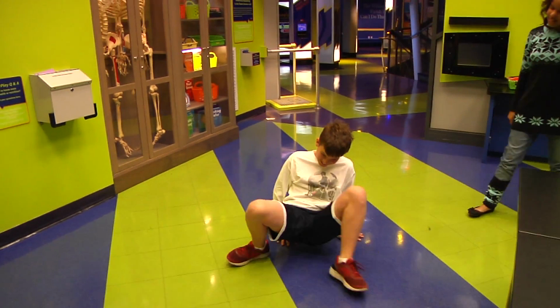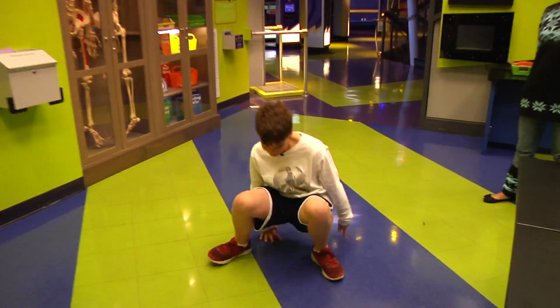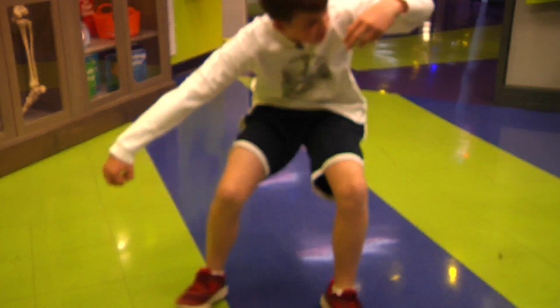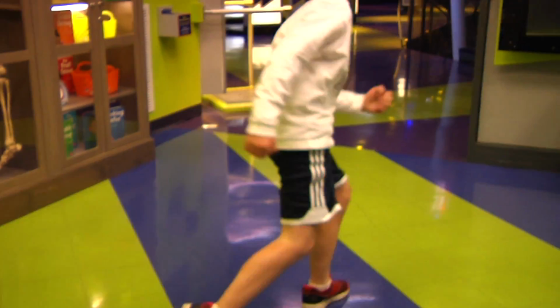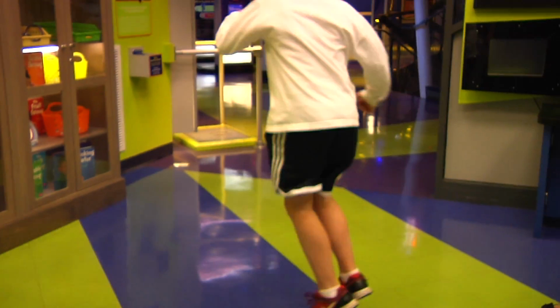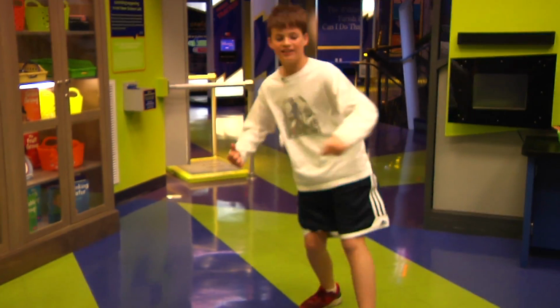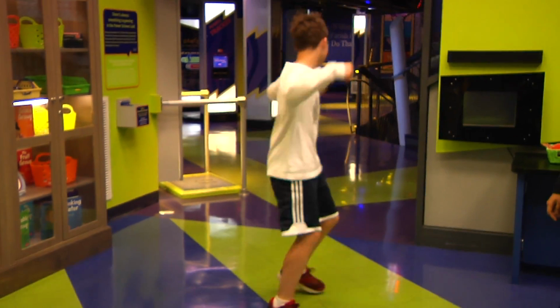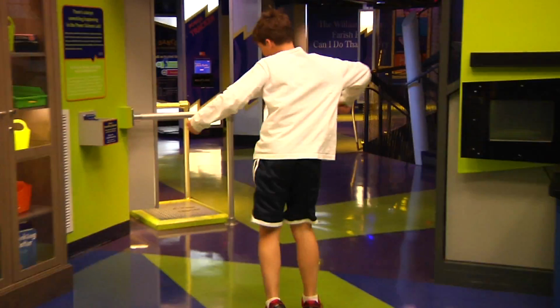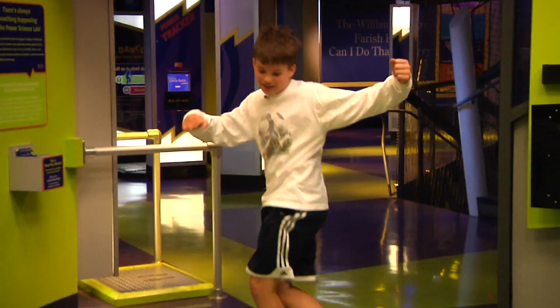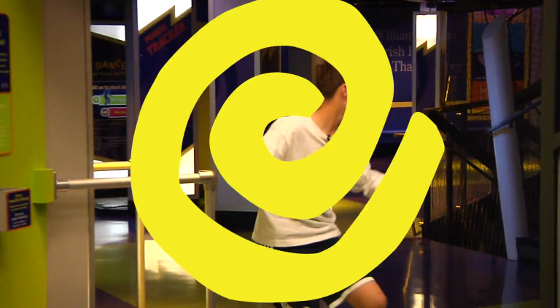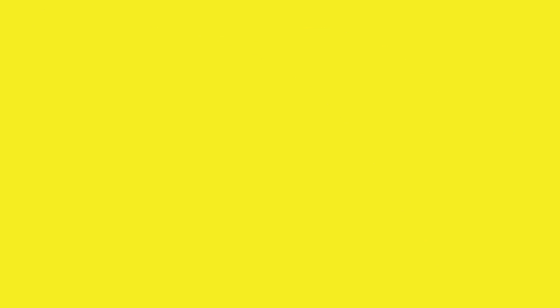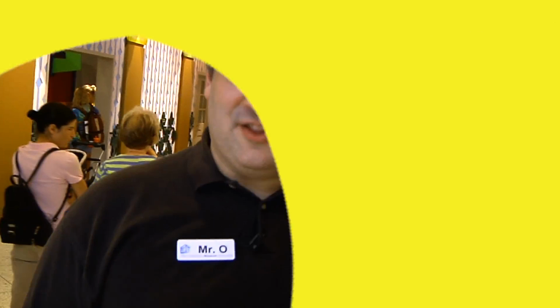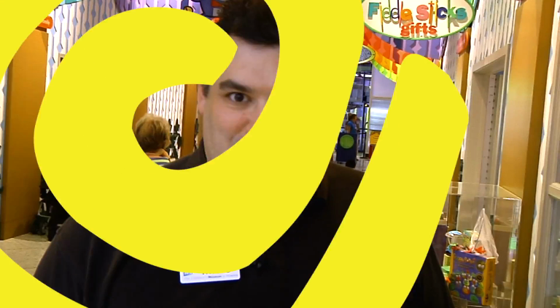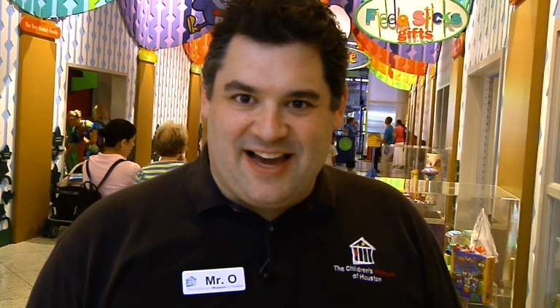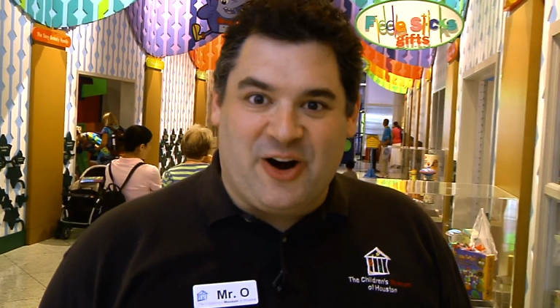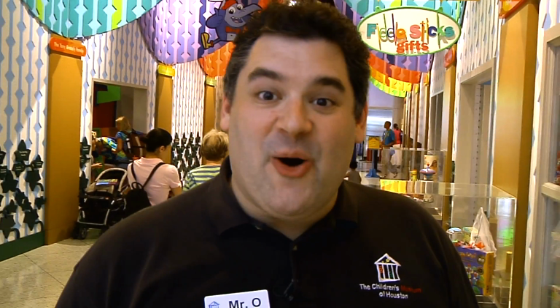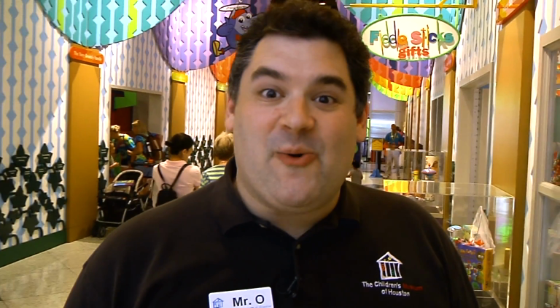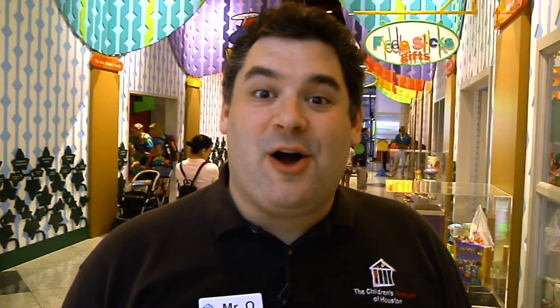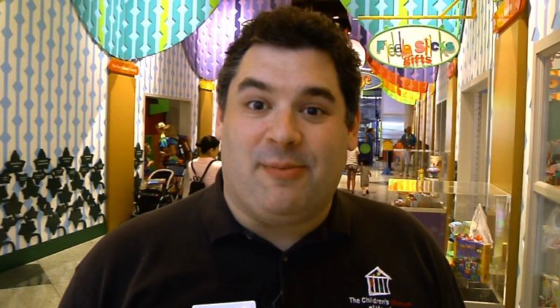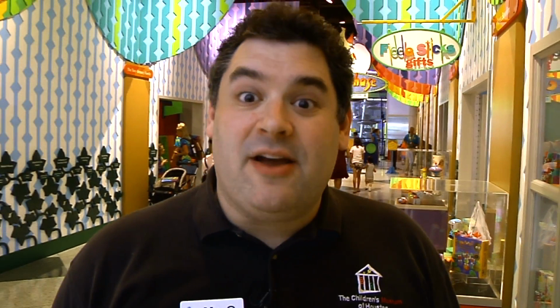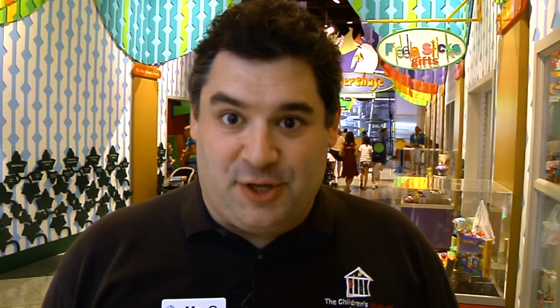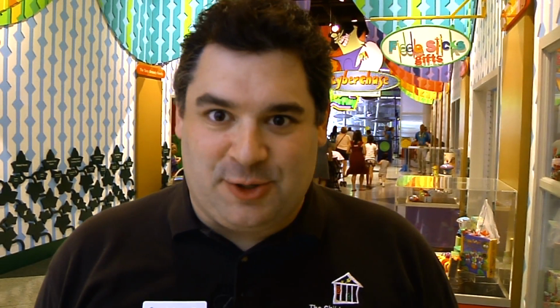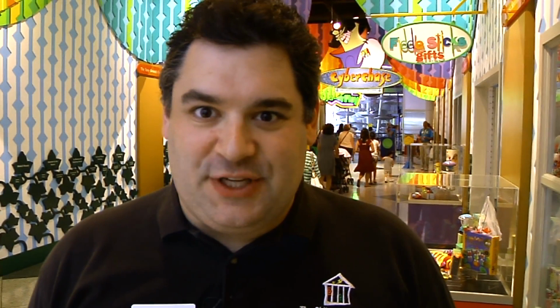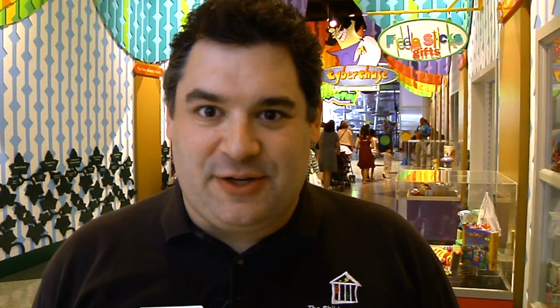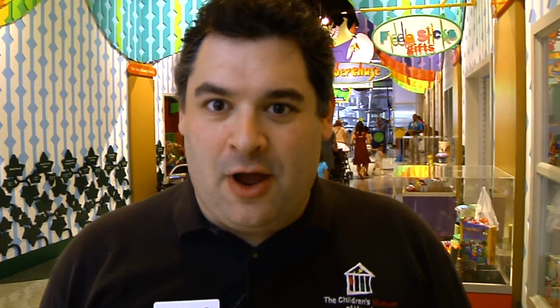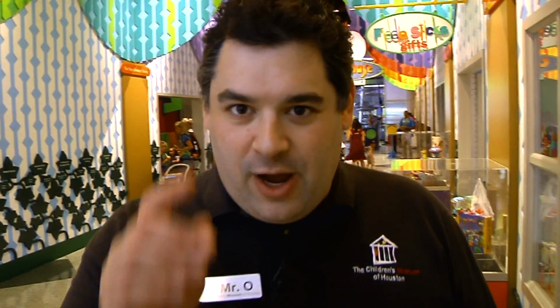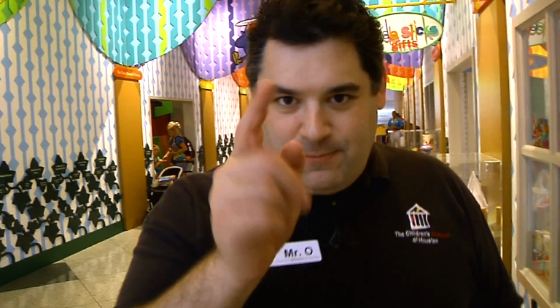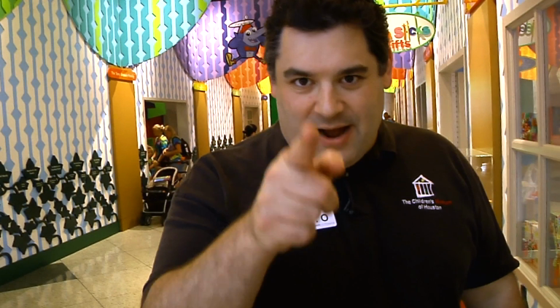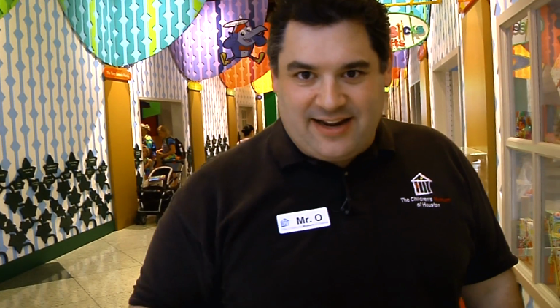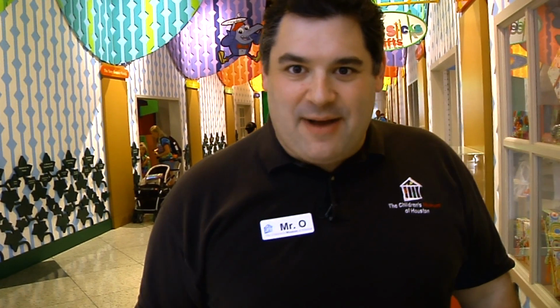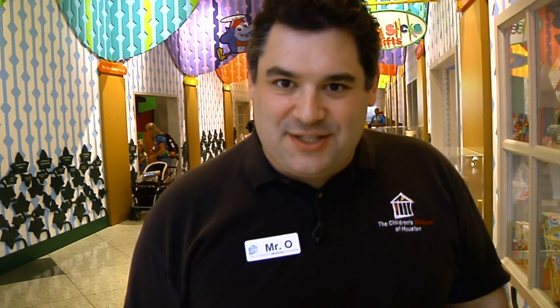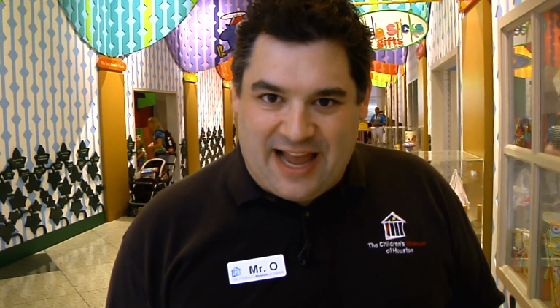Or you can just enjoy being dizzy. This has been another Oh Wow Moment from the Children's Museum of Houston. We hope your mind can come out to play.